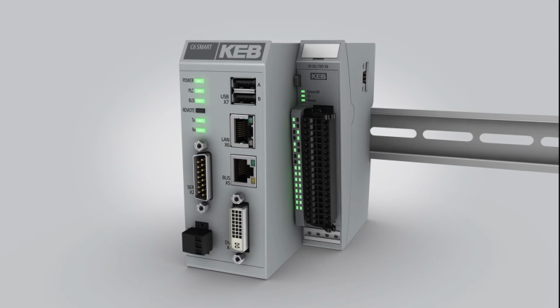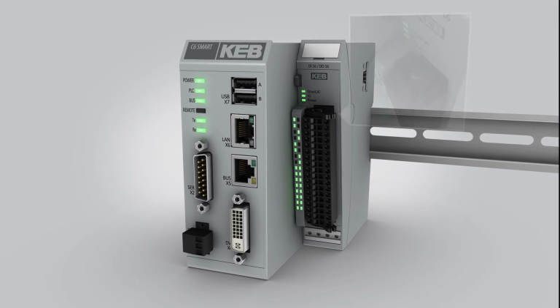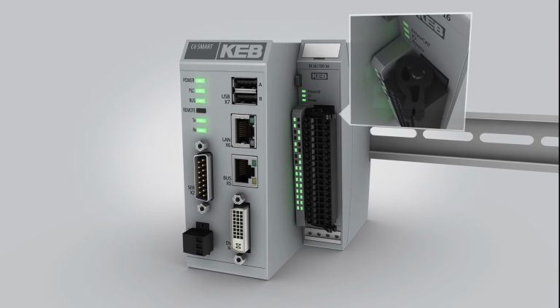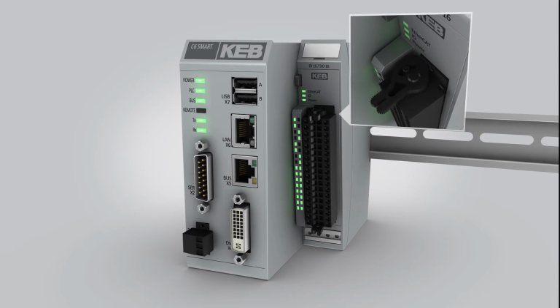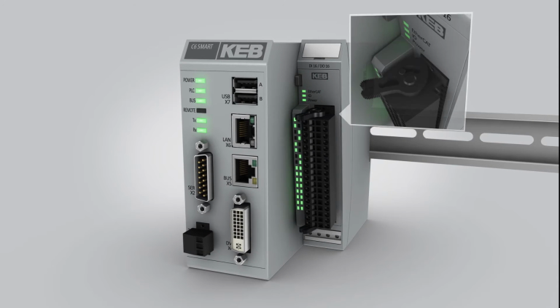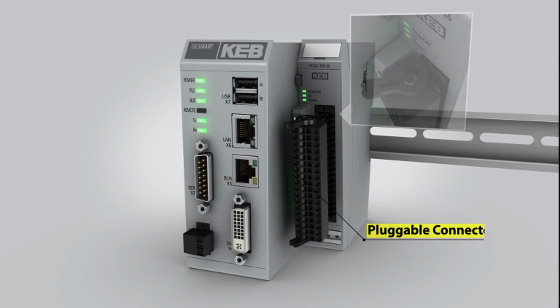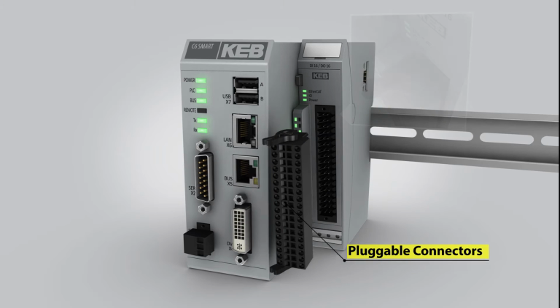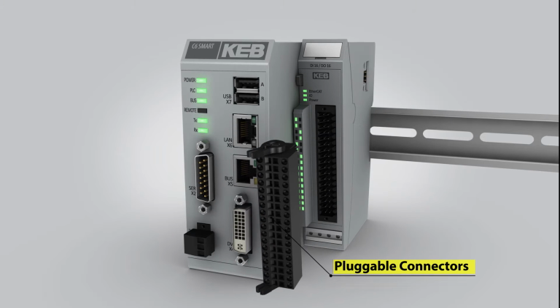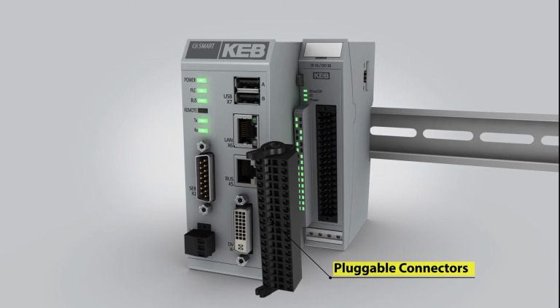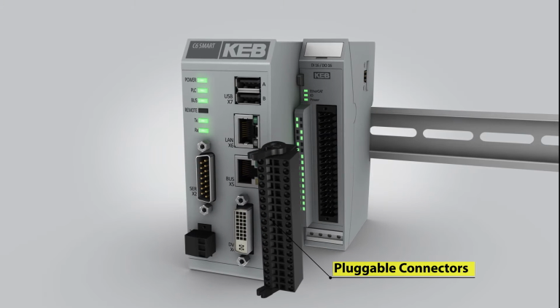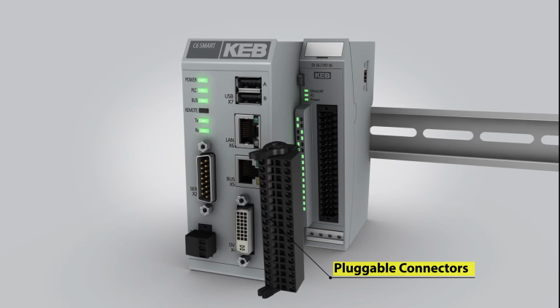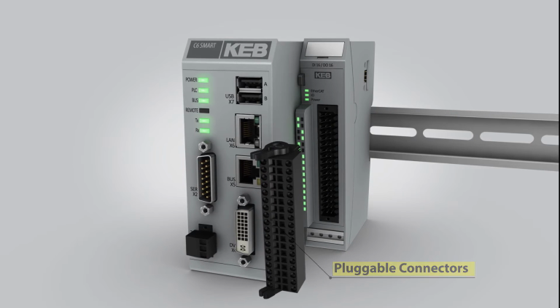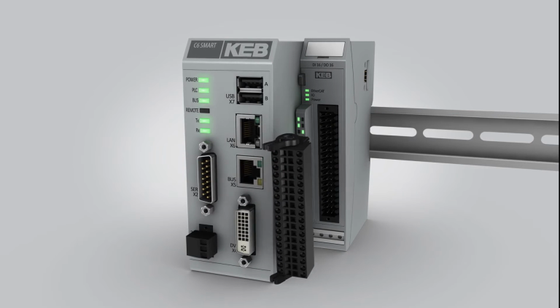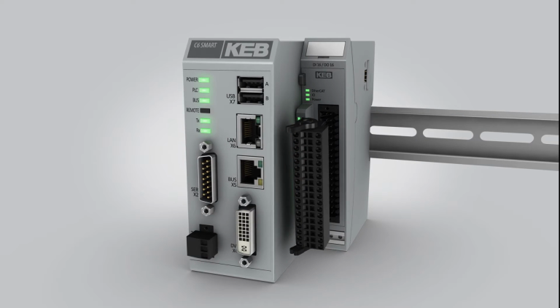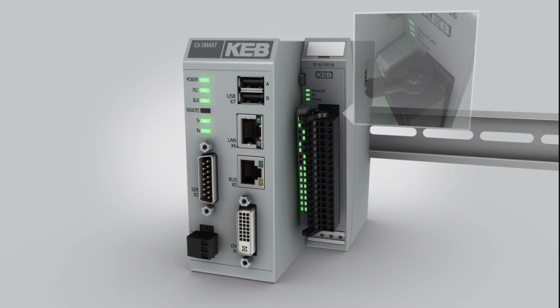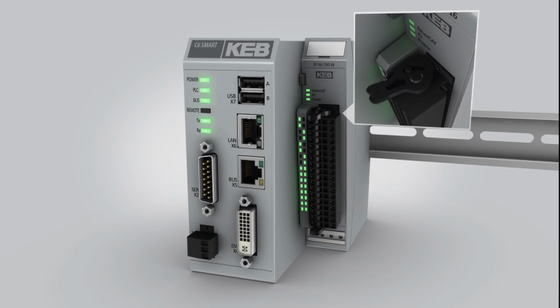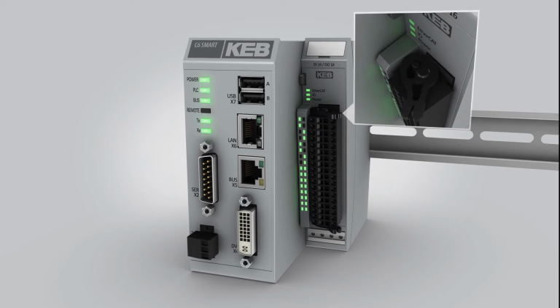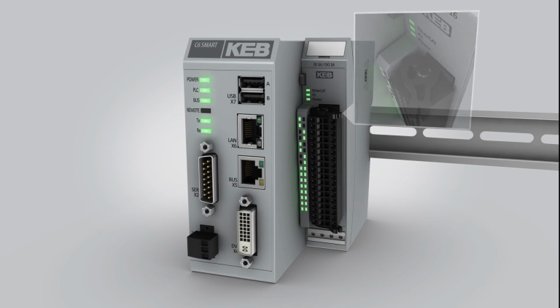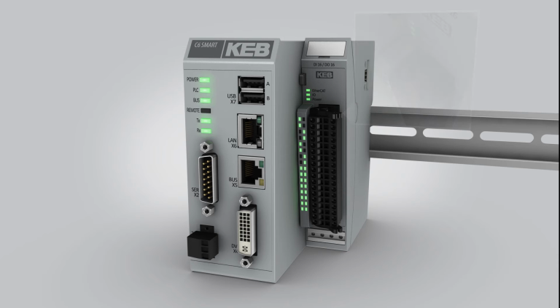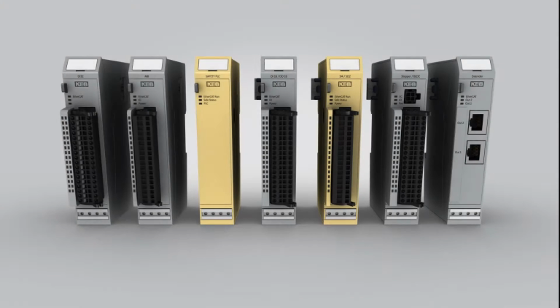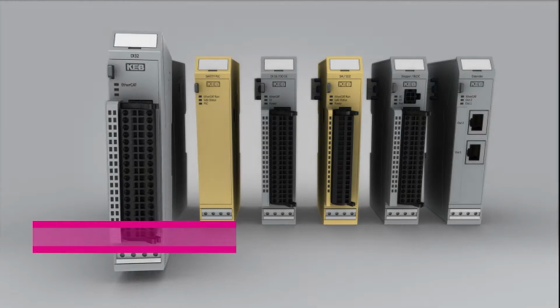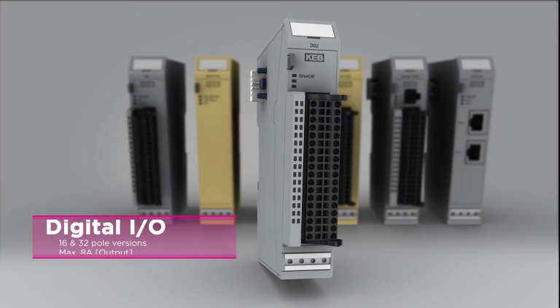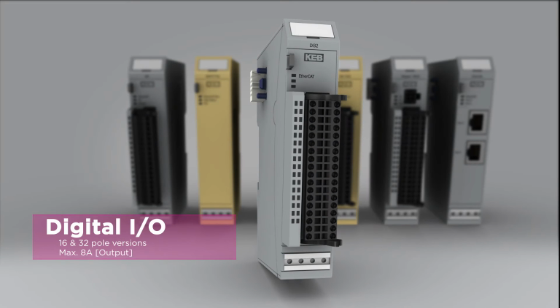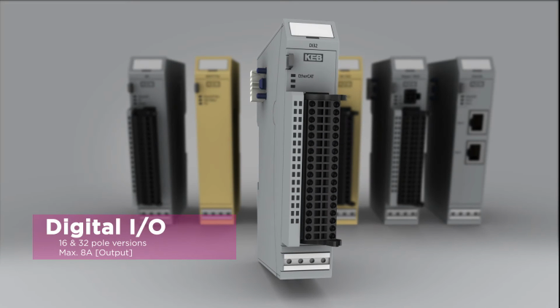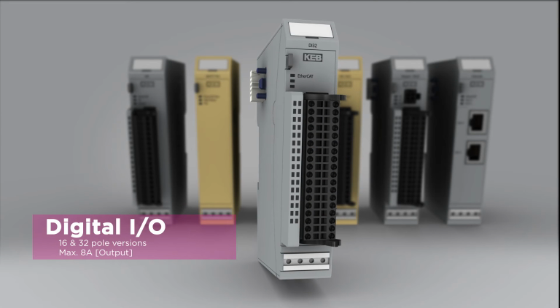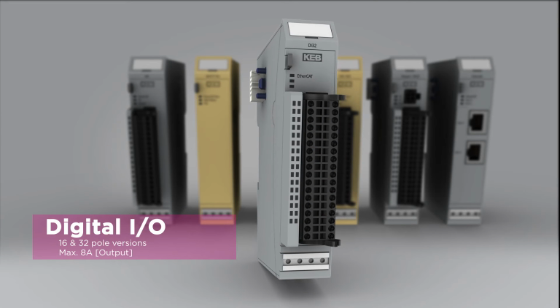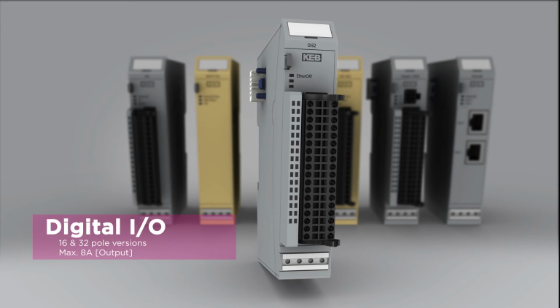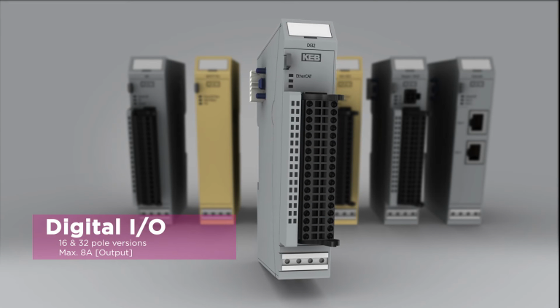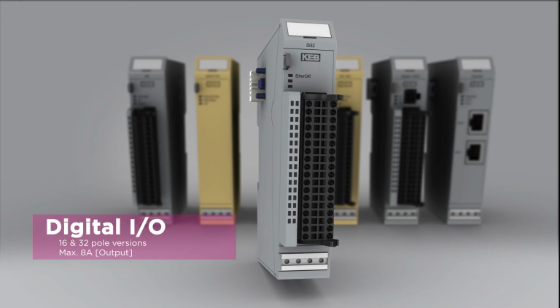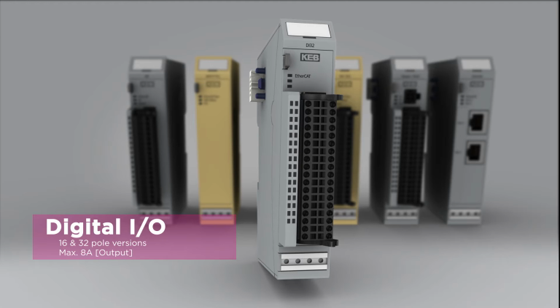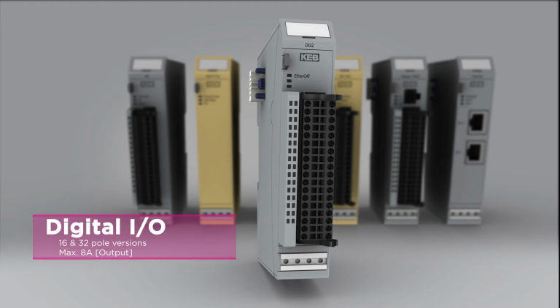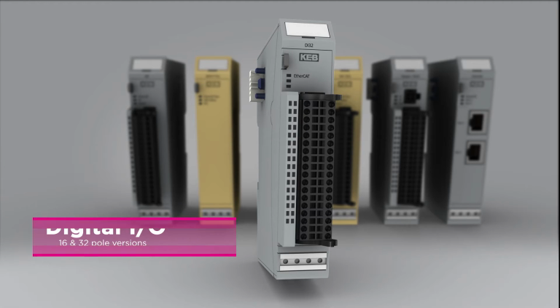The I/O devices feature pluggable connectors with spring-loaded terminals. KB offers a variety of I/O modules that handle 24V digital inputs and outputs.